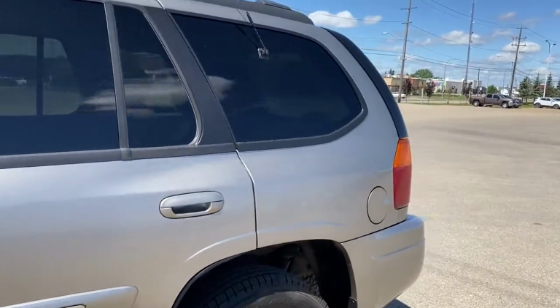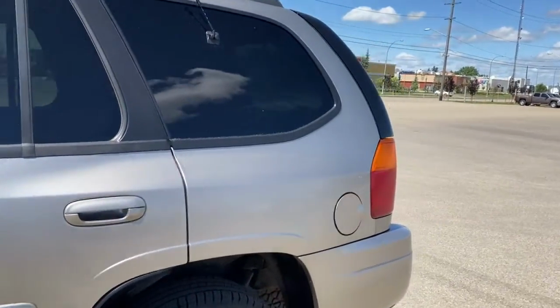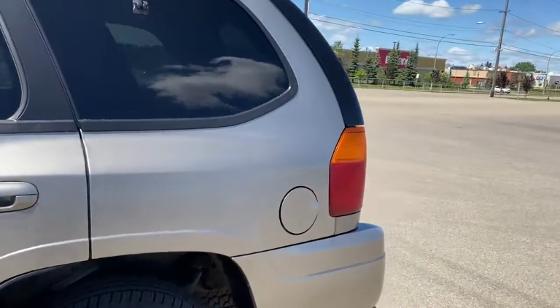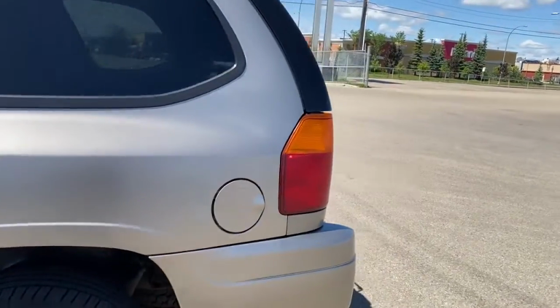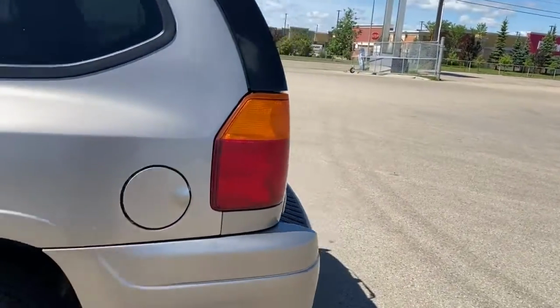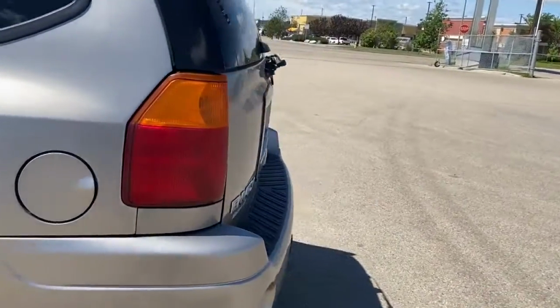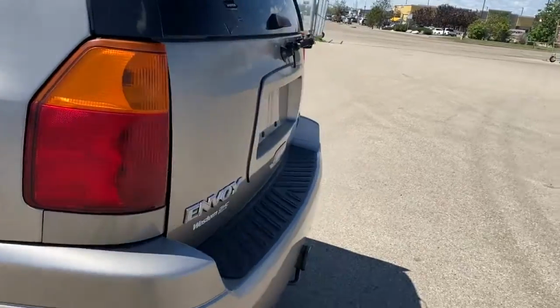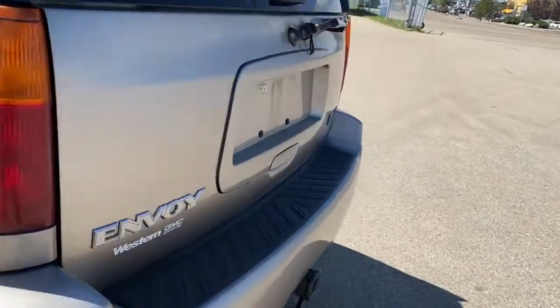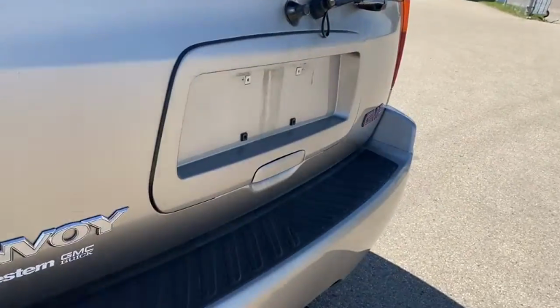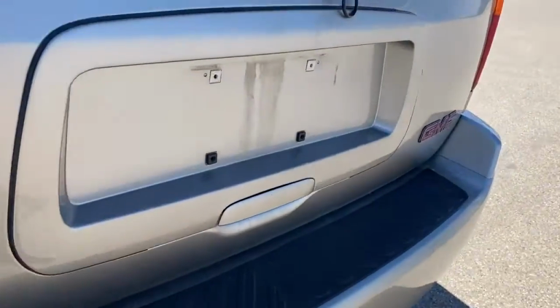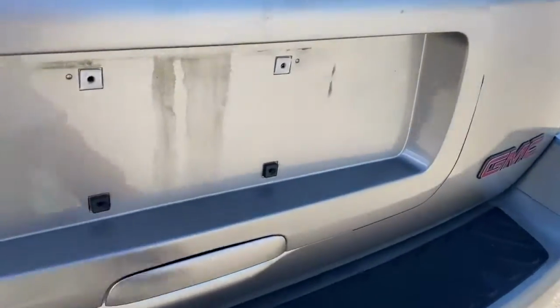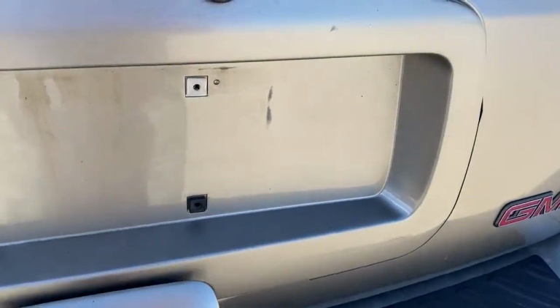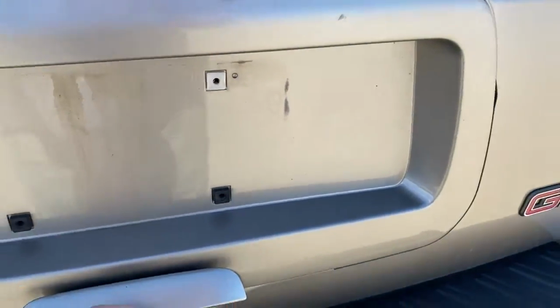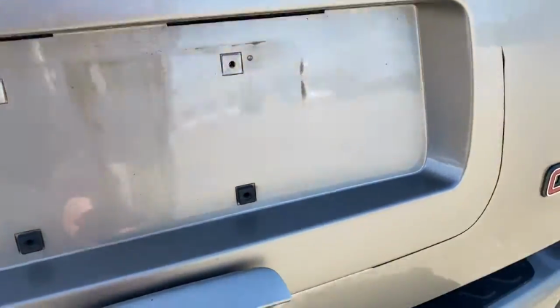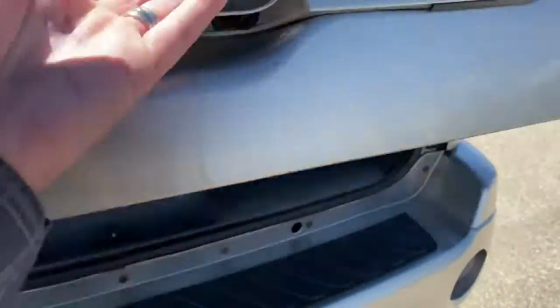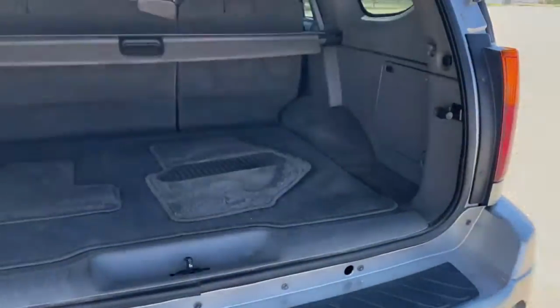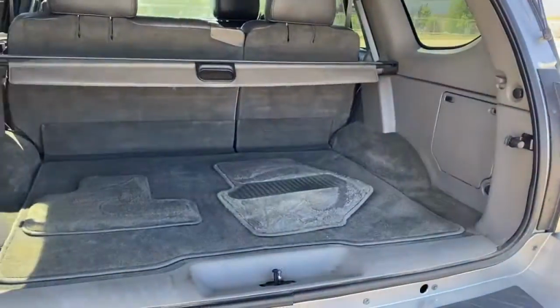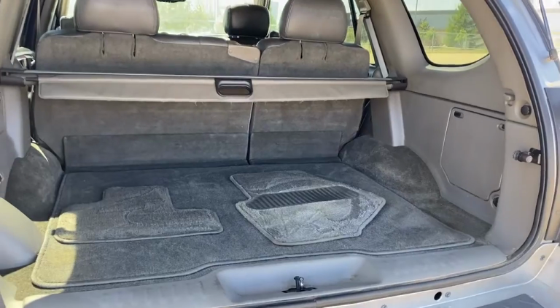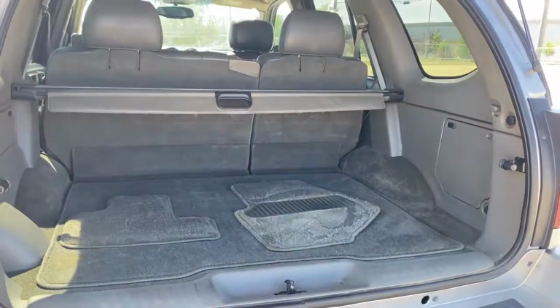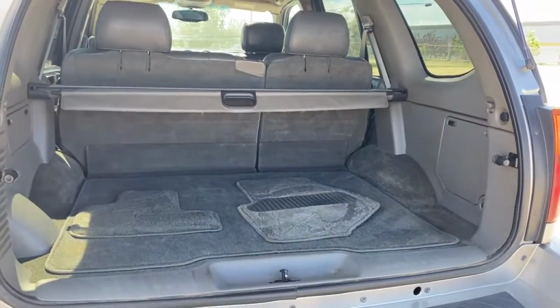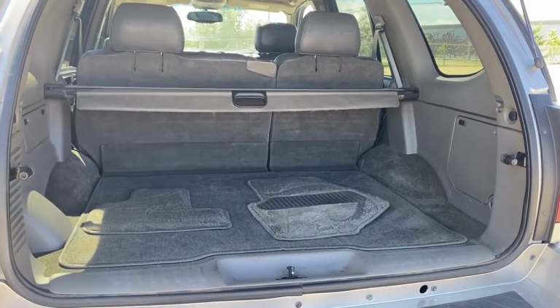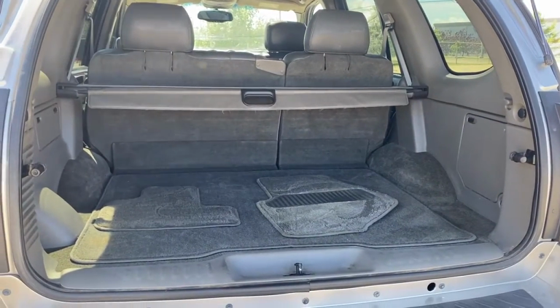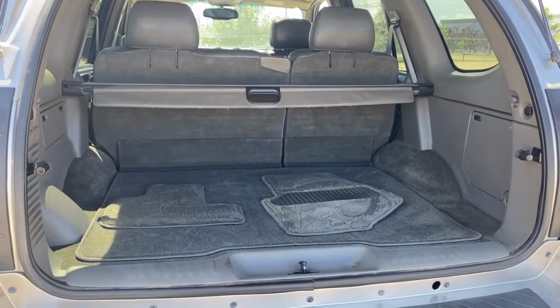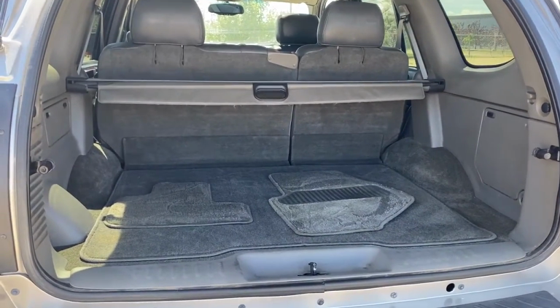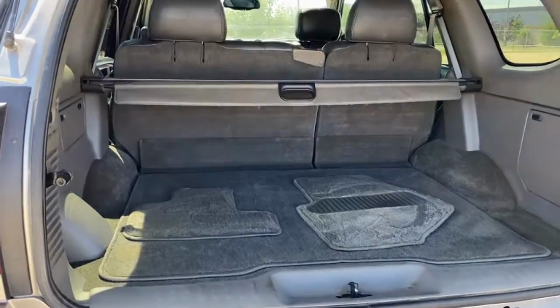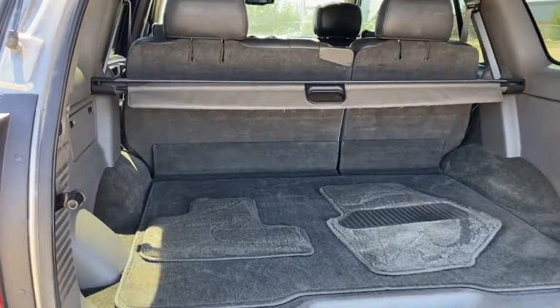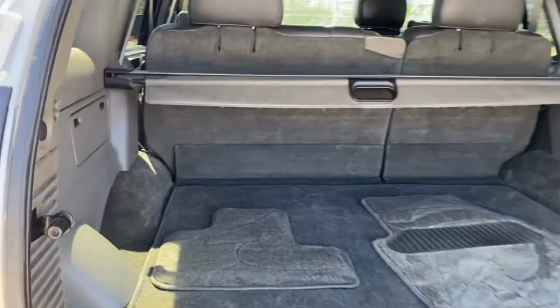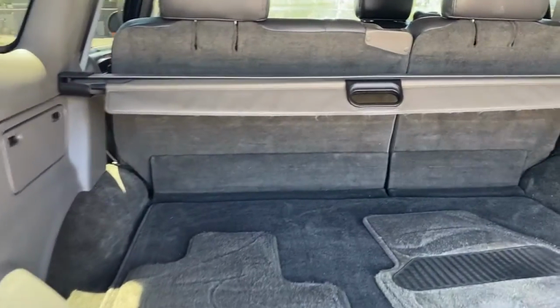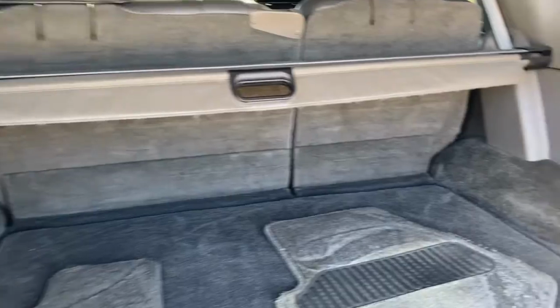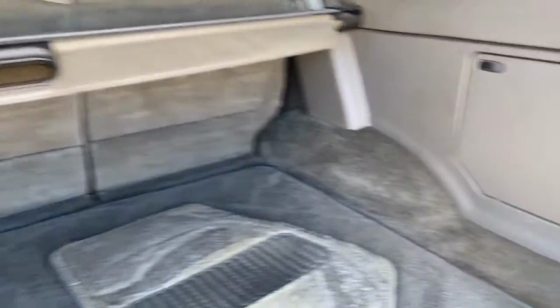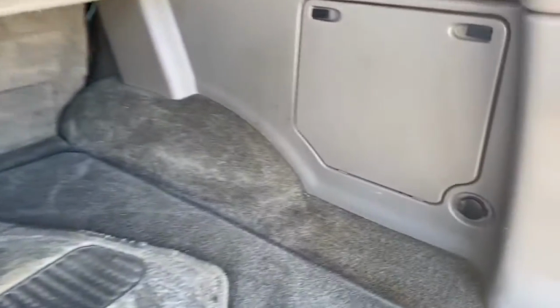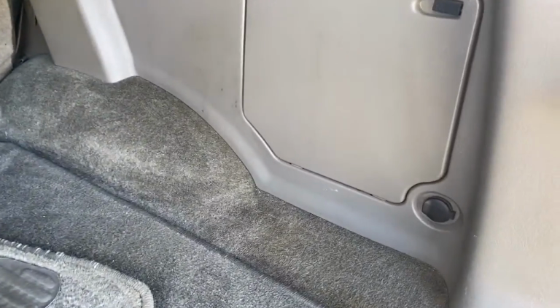Next I'll make my way to the back here and I will open up the lift gate. In the trunk we have plenty of cargo storage space, a shade, and we also have a power plug-in.